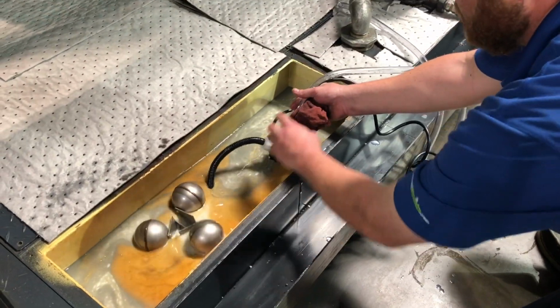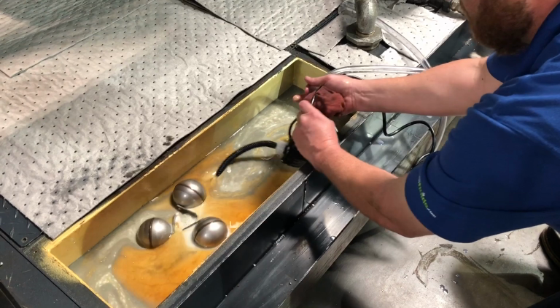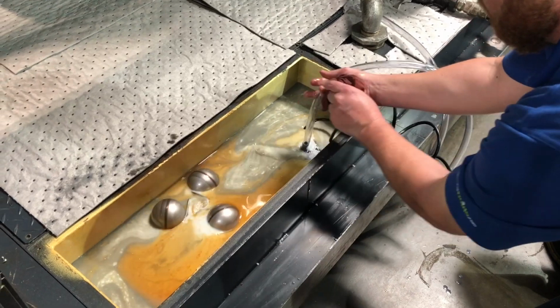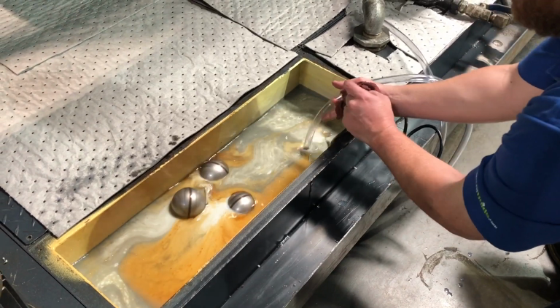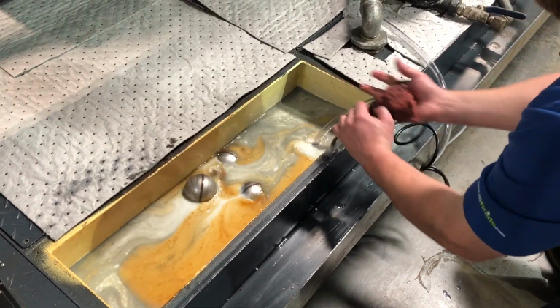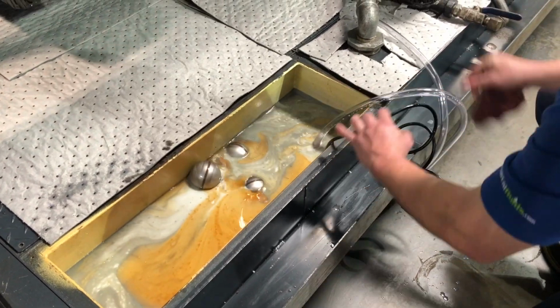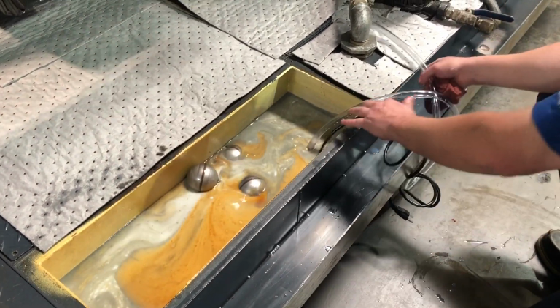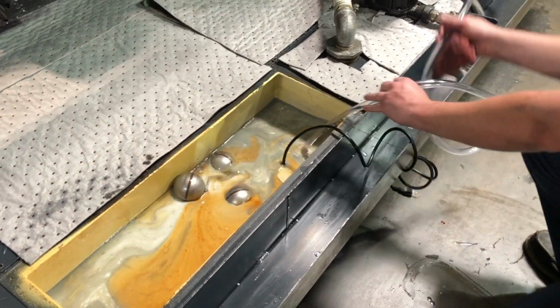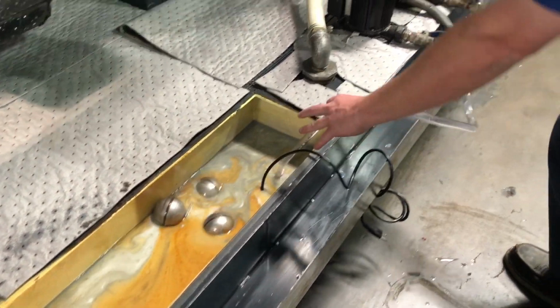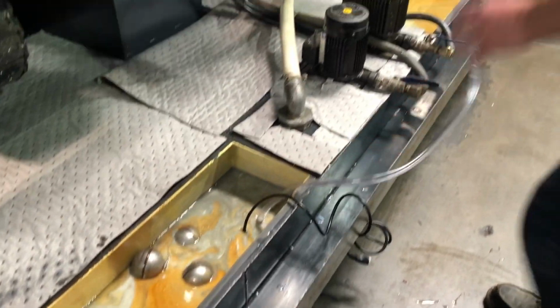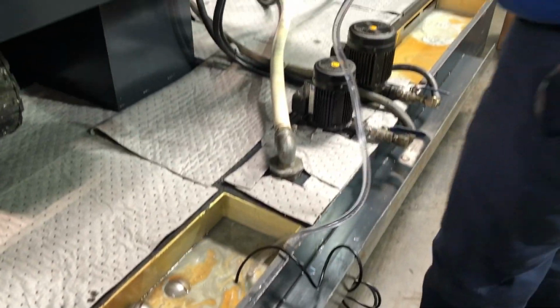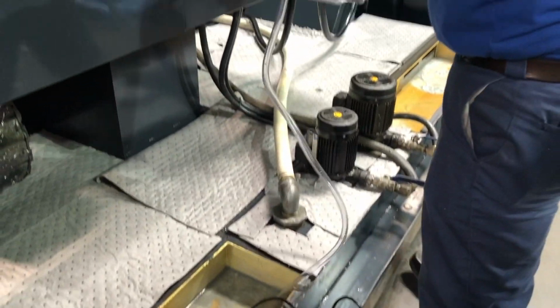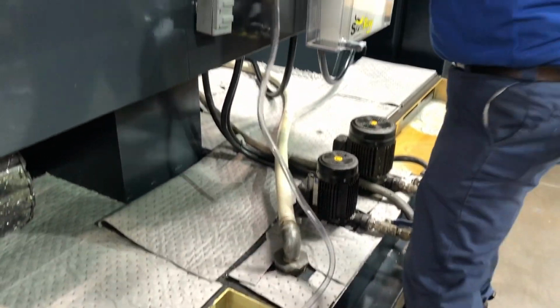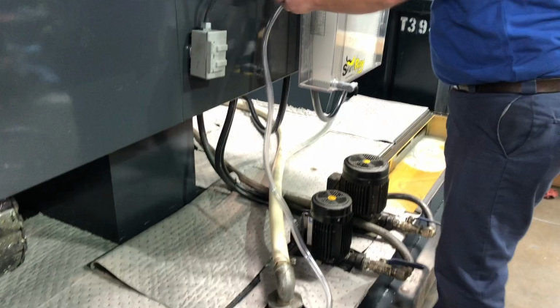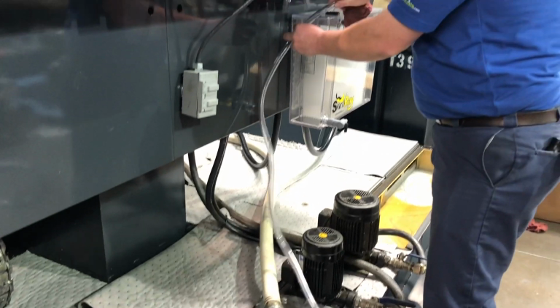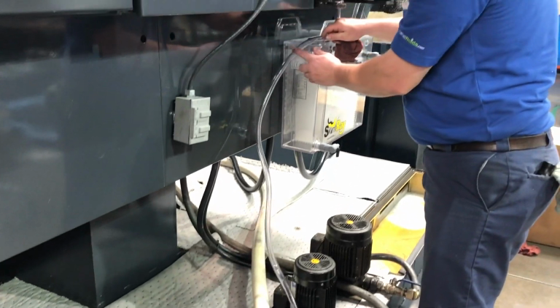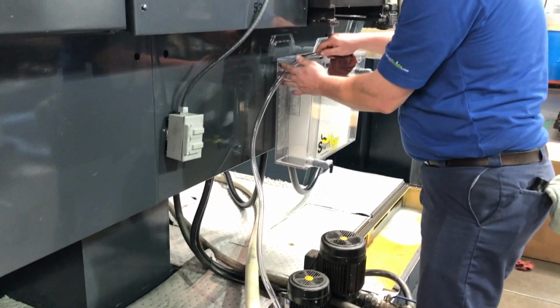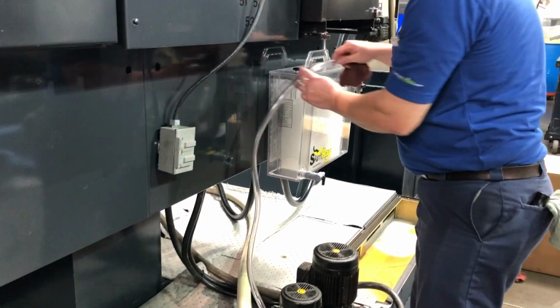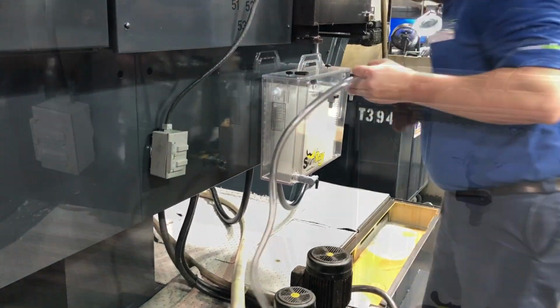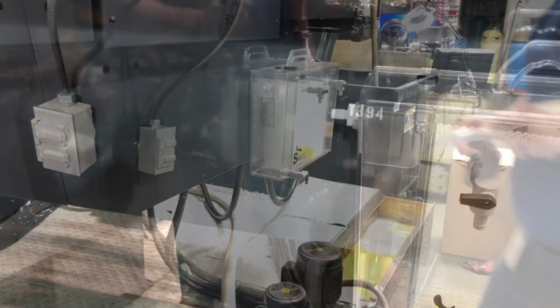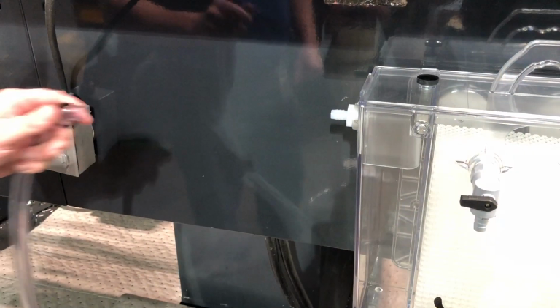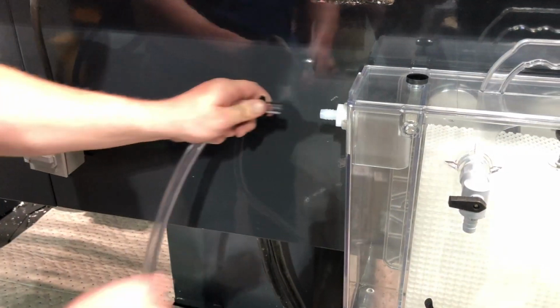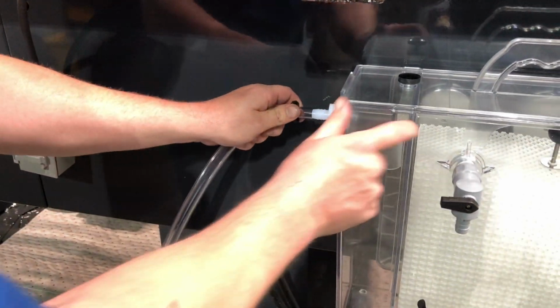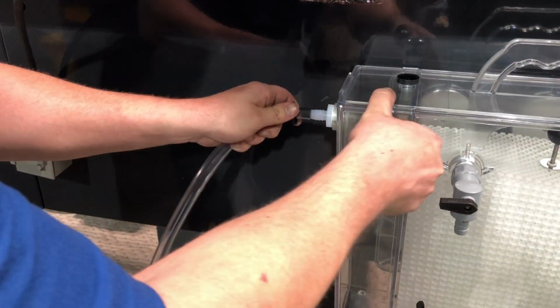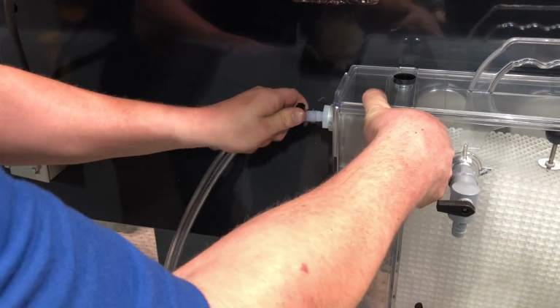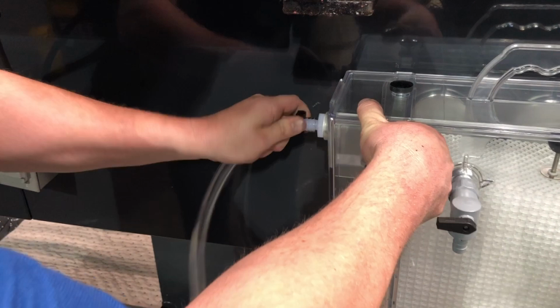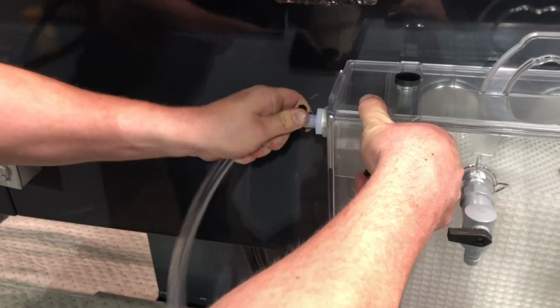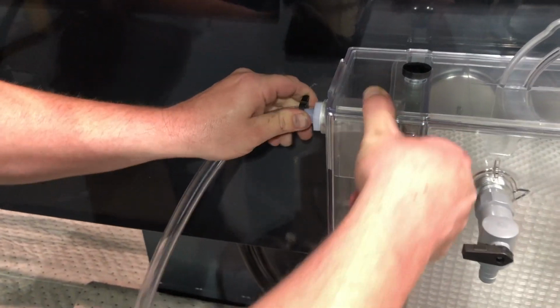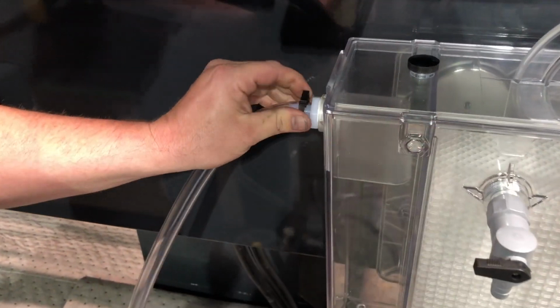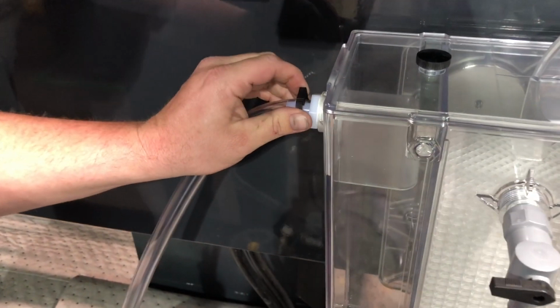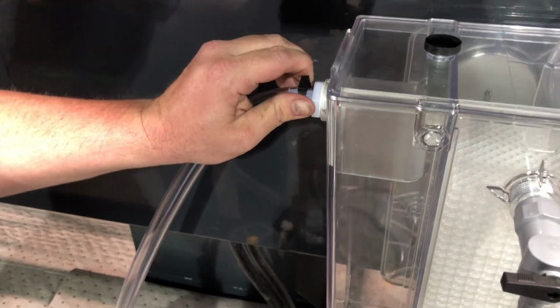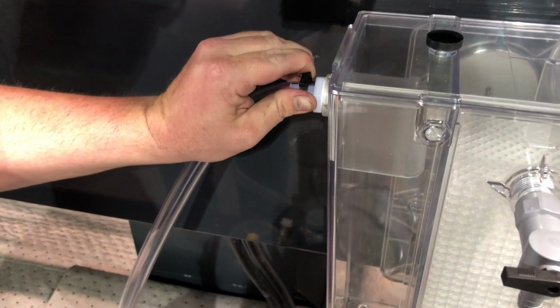Once in the sump, measure the length of tubing you will need to reach the see-through separator tank and cut to length. It's important to secure the tubing to the tank using the small plastic clamp.